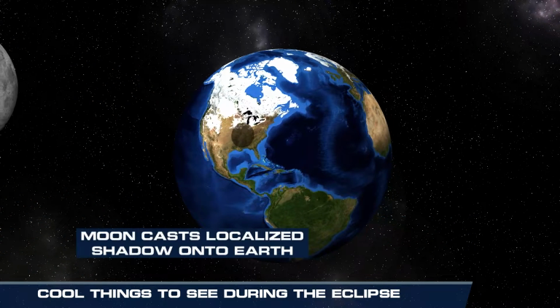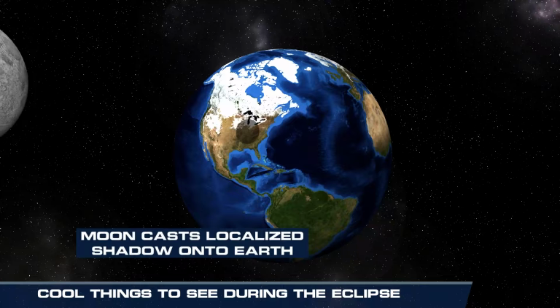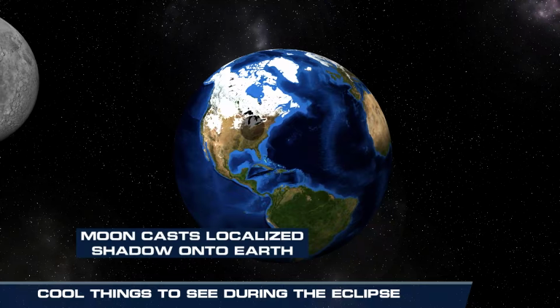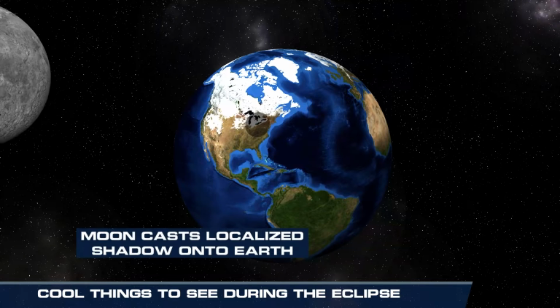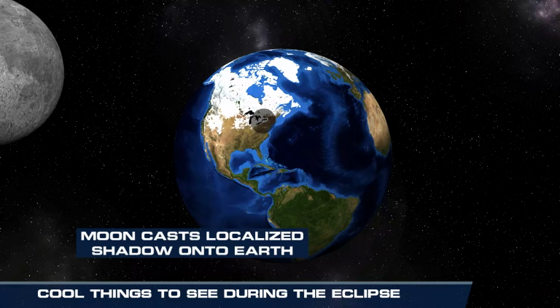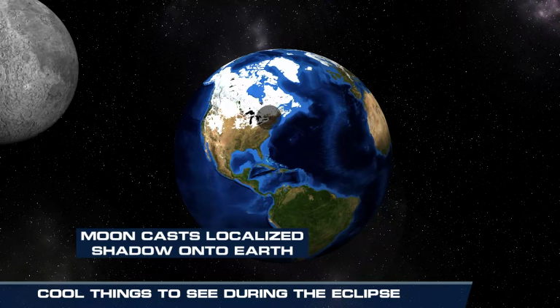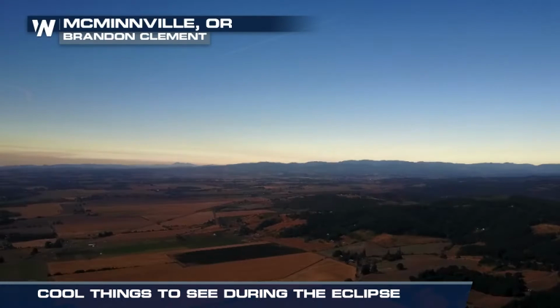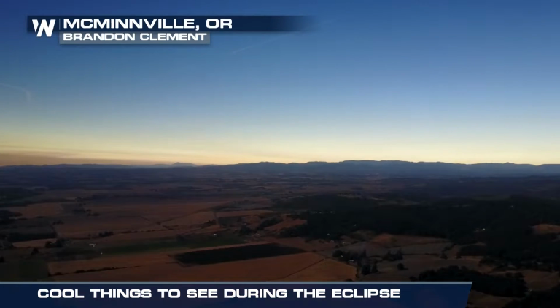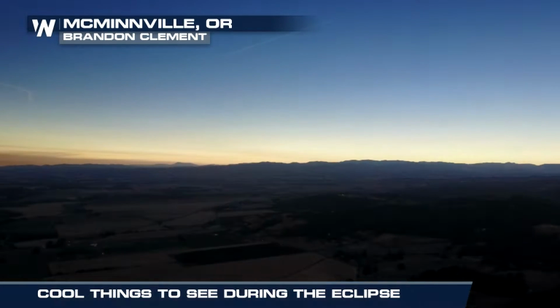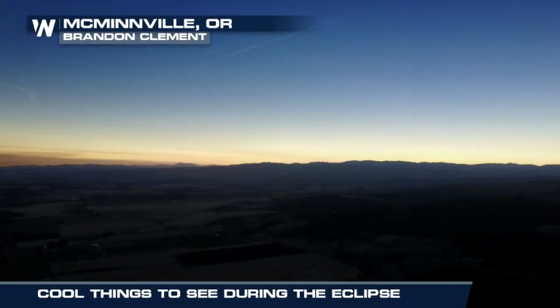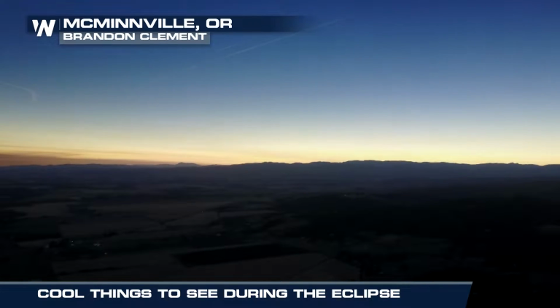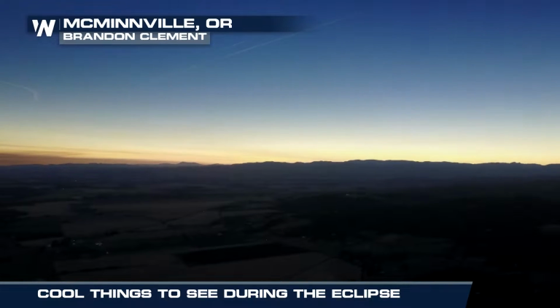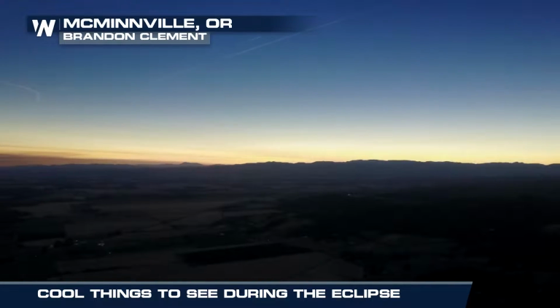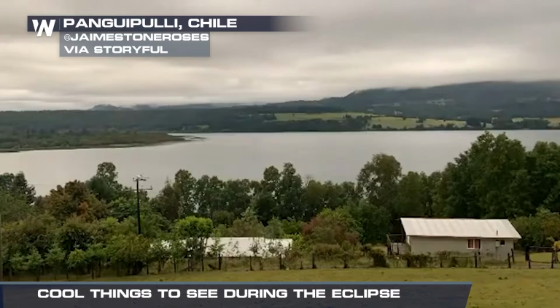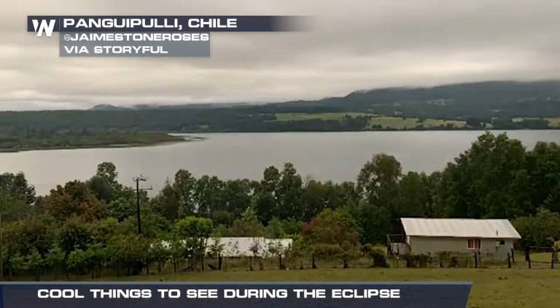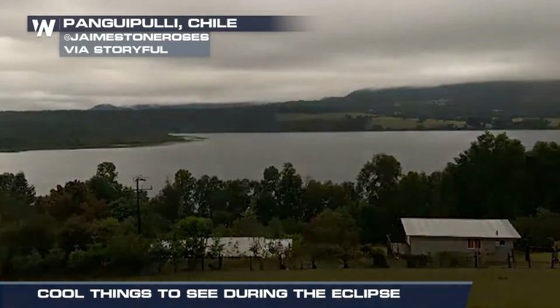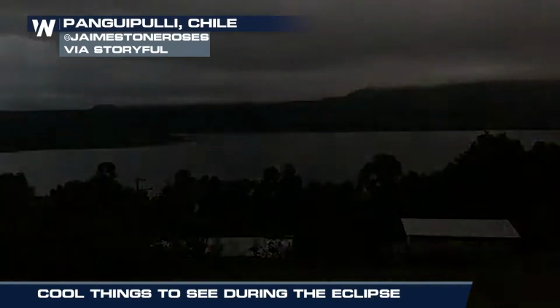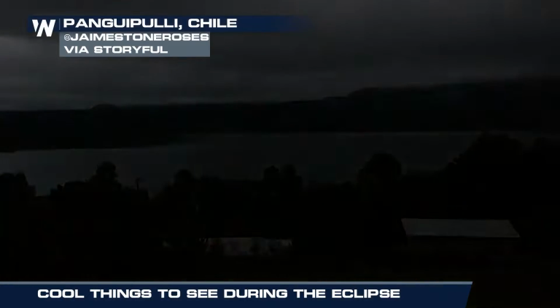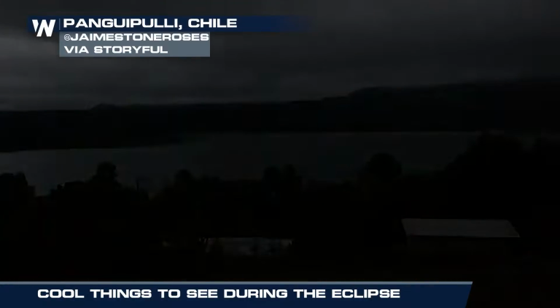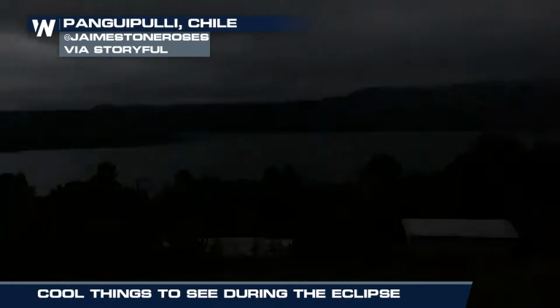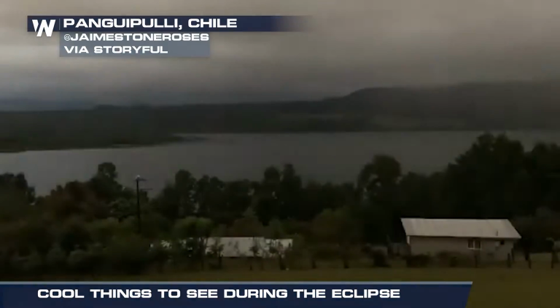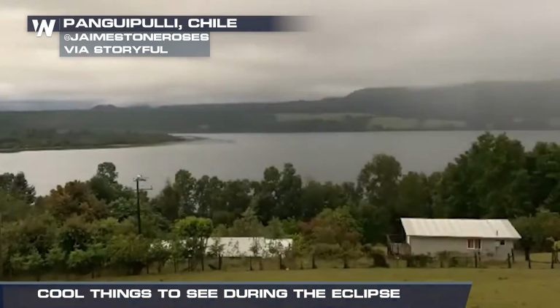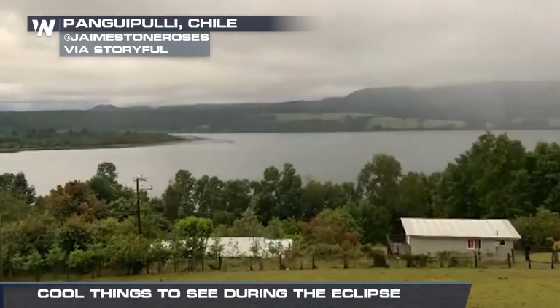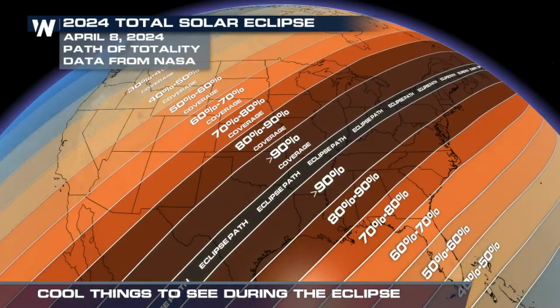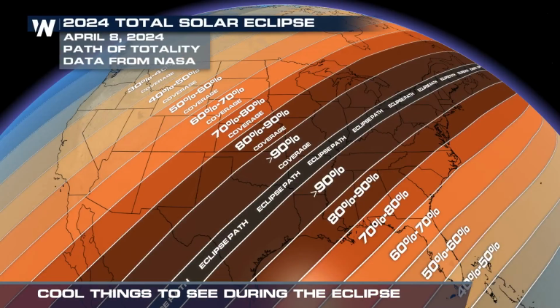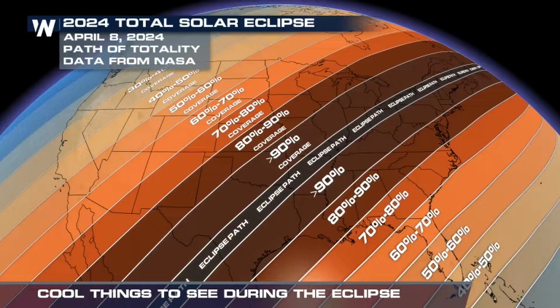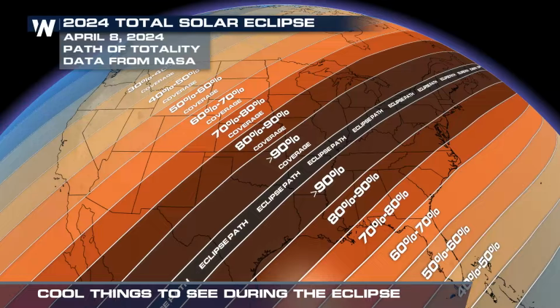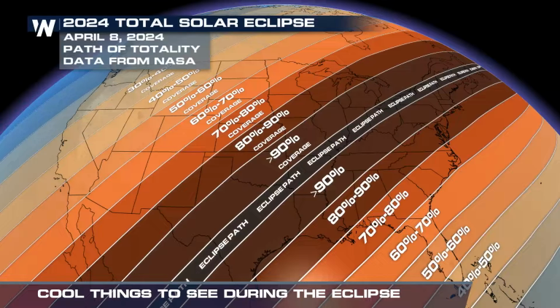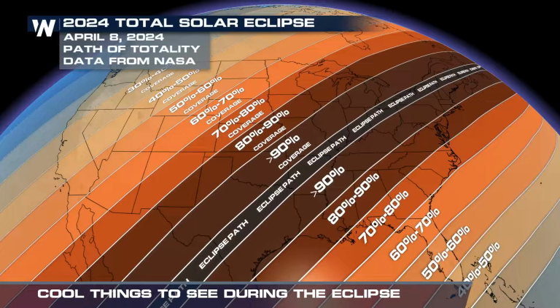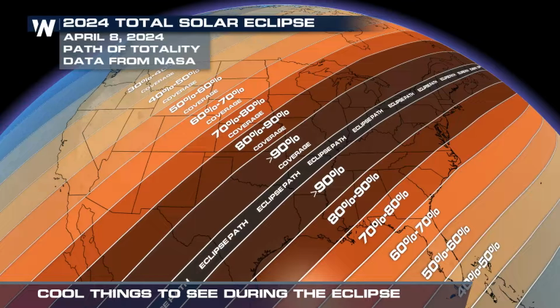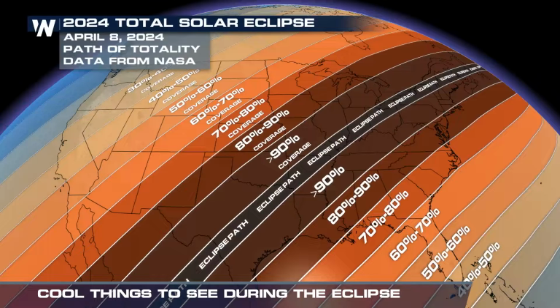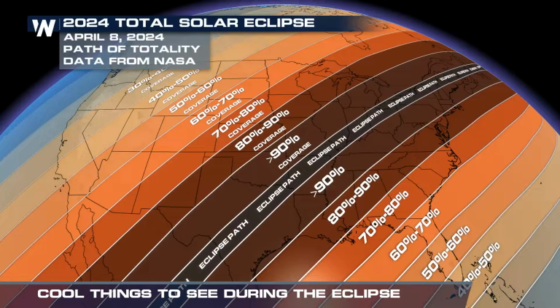The sky will darken as if it's dawn or dusk, and animals might mistake it as nighttime. A couple of cool events happen during a total eclipse. No matter where you're watching from in the U.S., all of us will see some level of eclipse coverage.